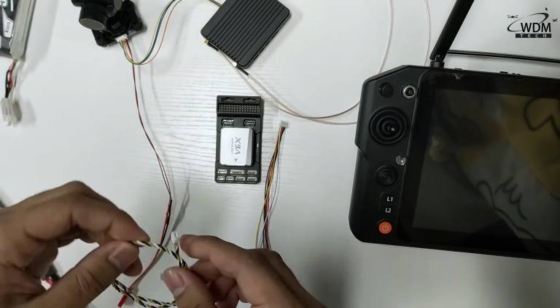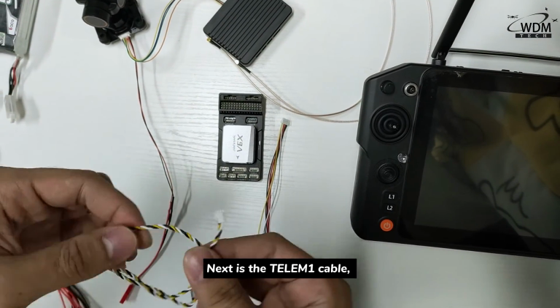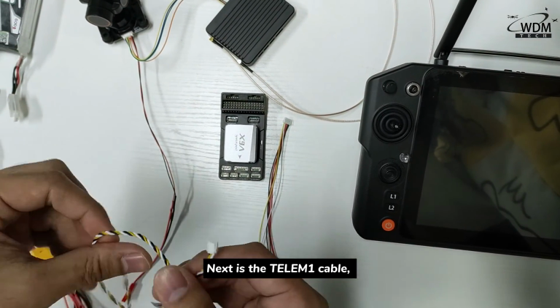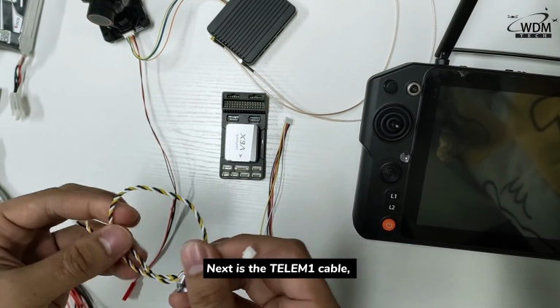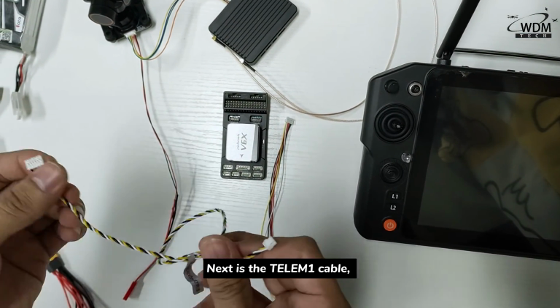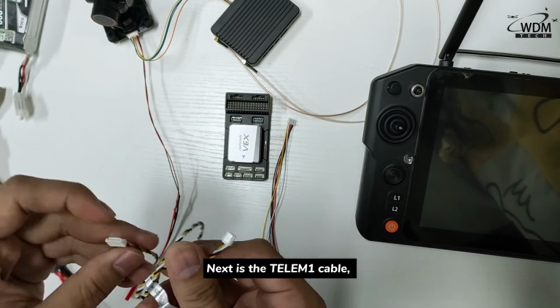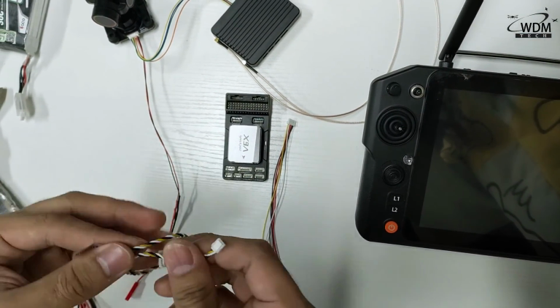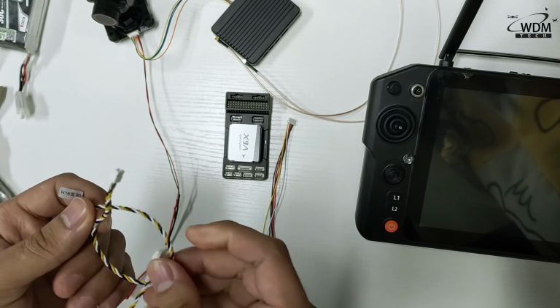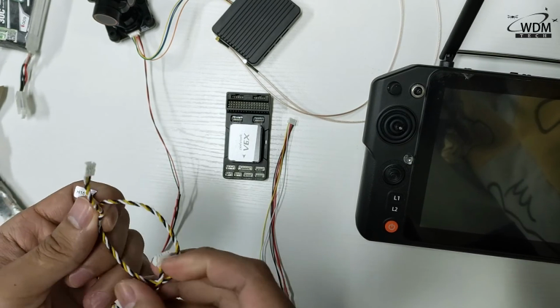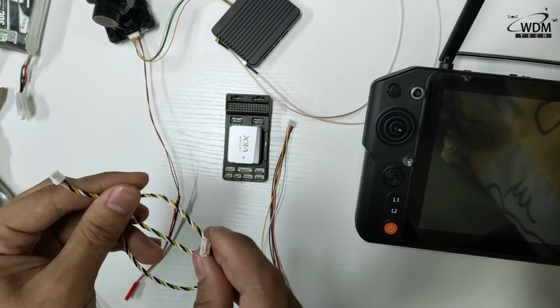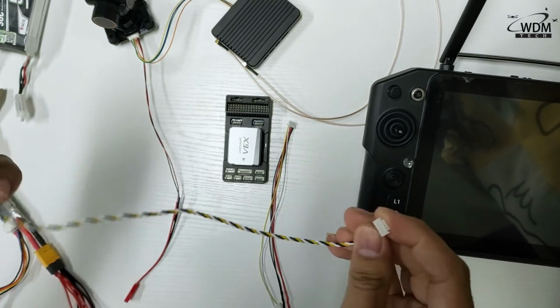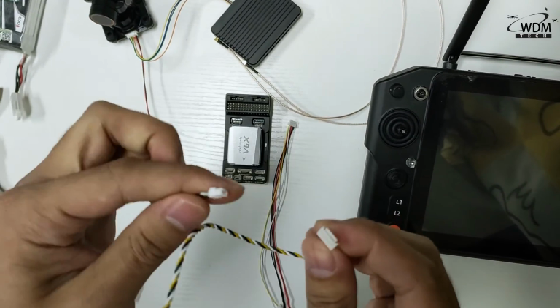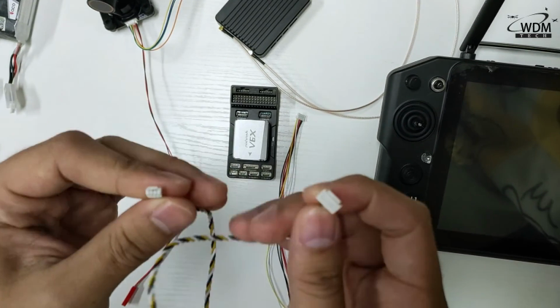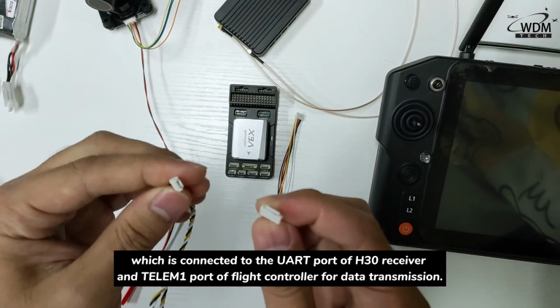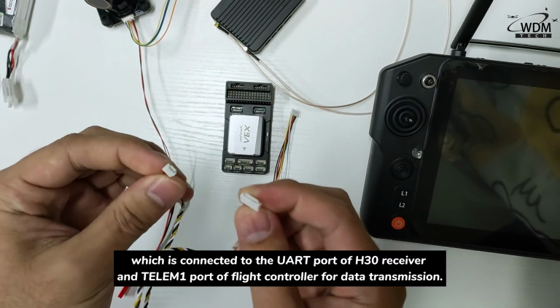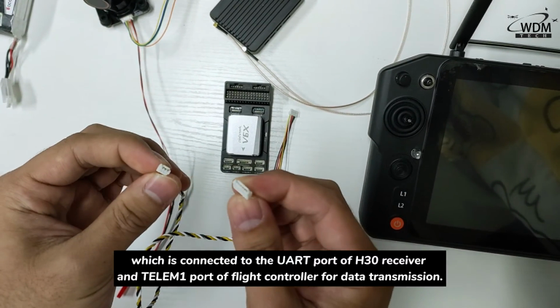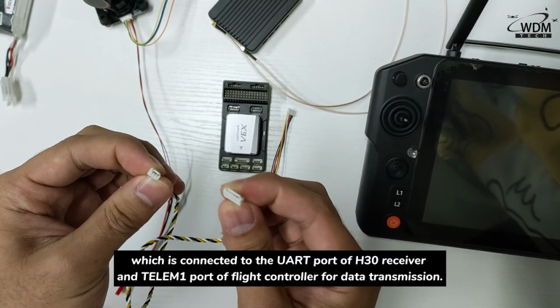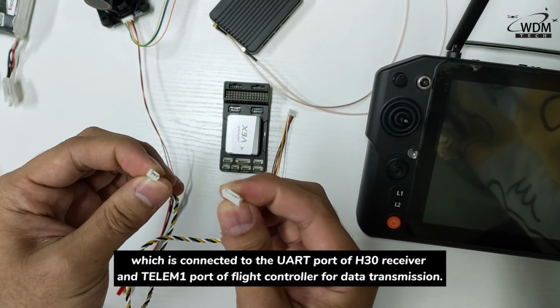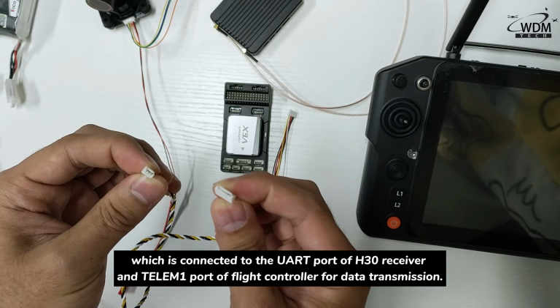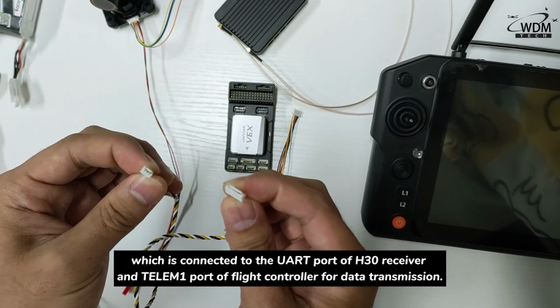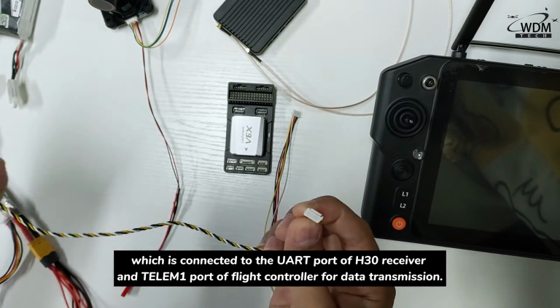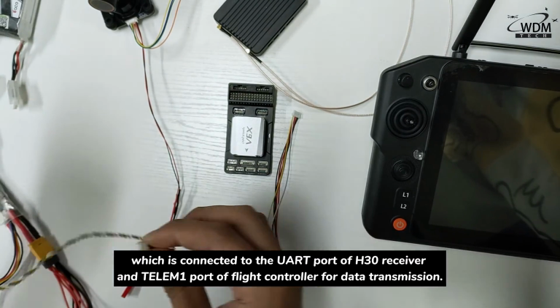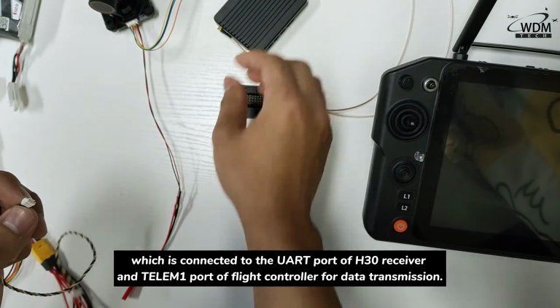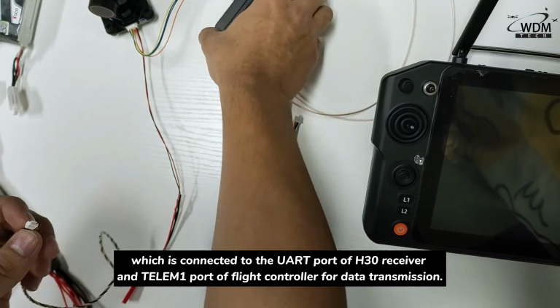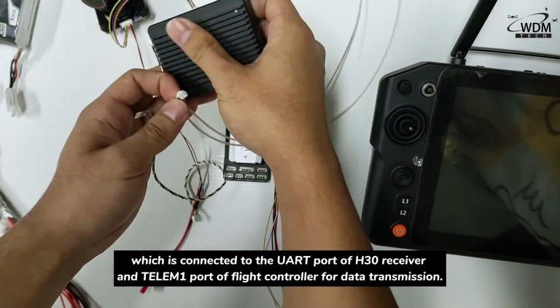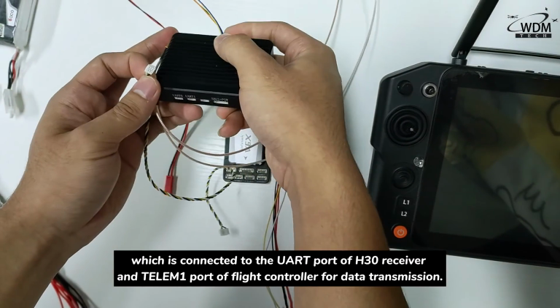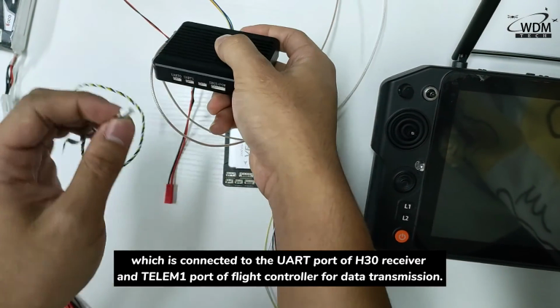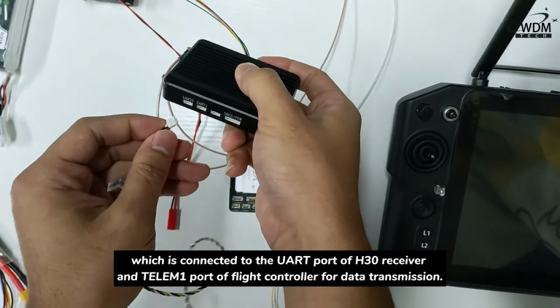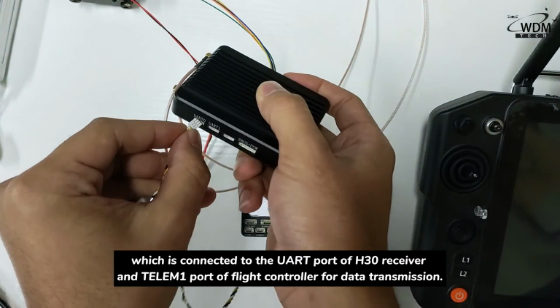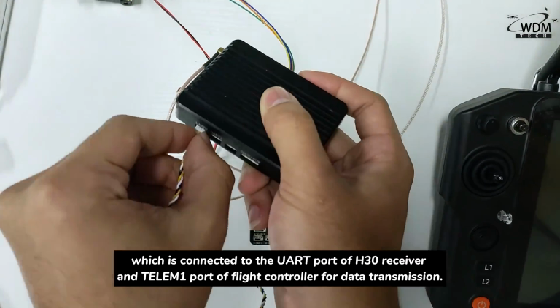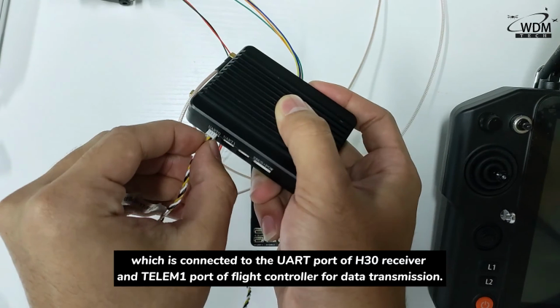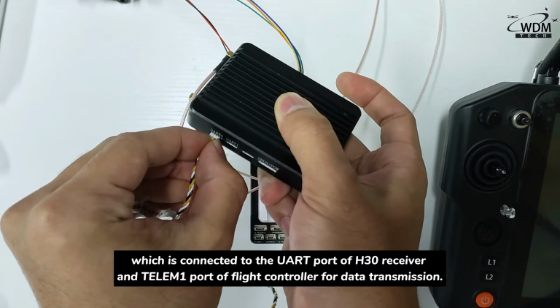Next is the Telema 1 cable, which is connected to the other ports of the H30 receiver and the Telema 1 ports of the flight controller for data transmission.